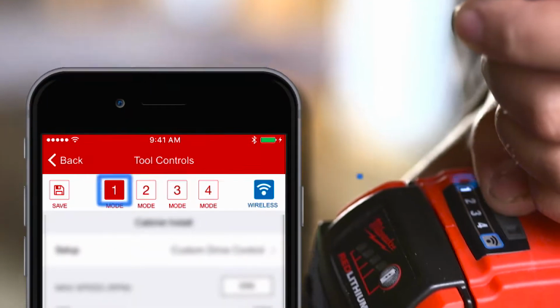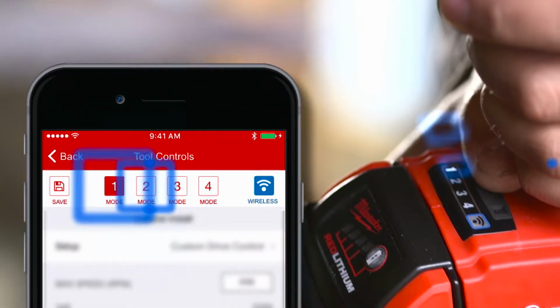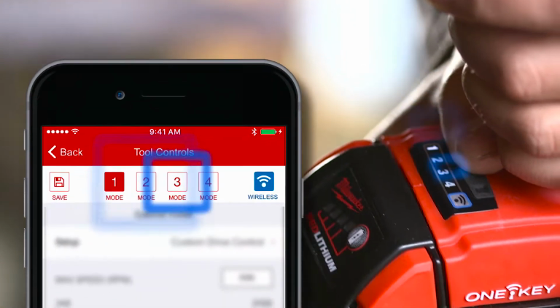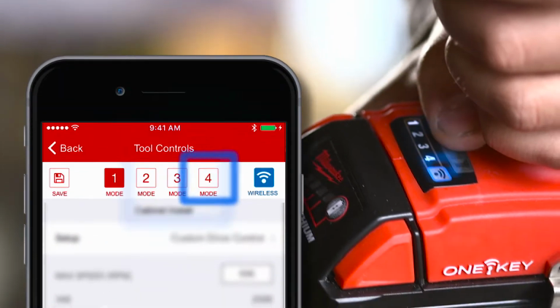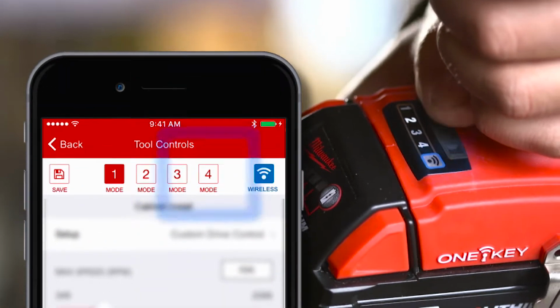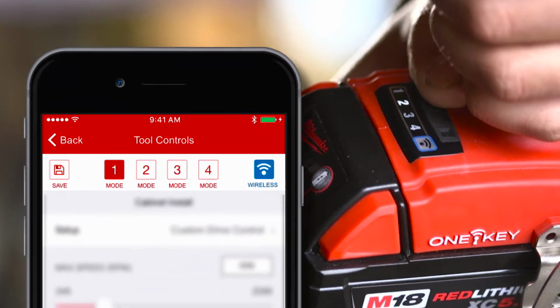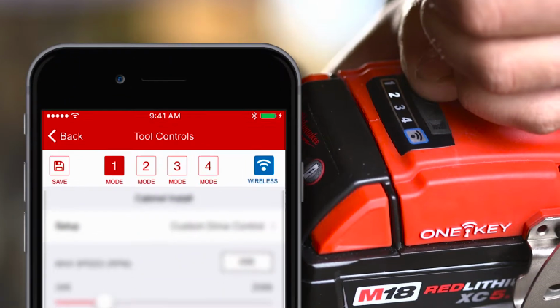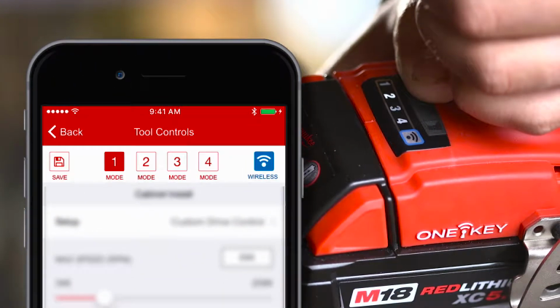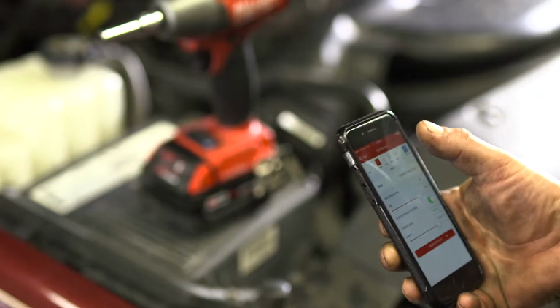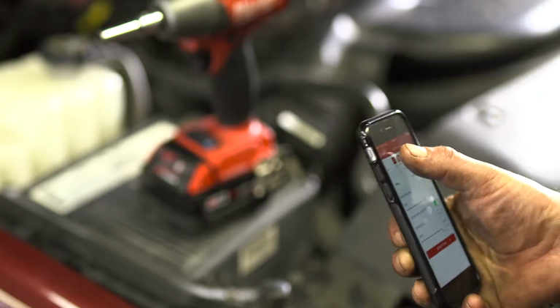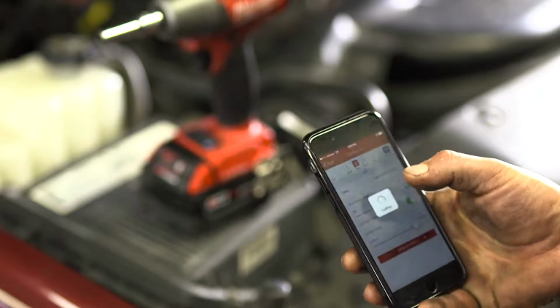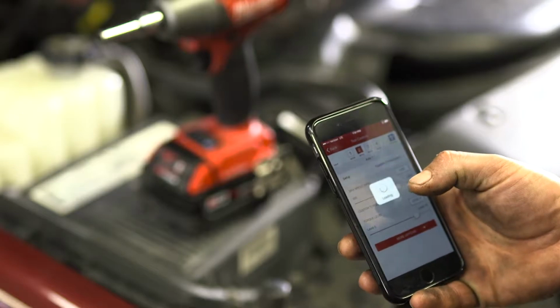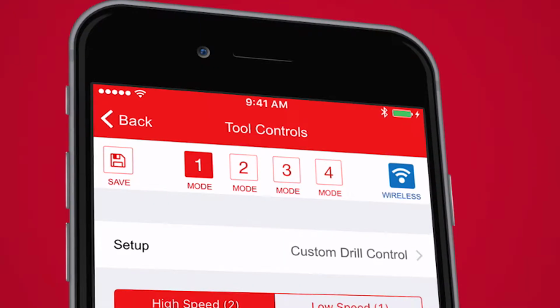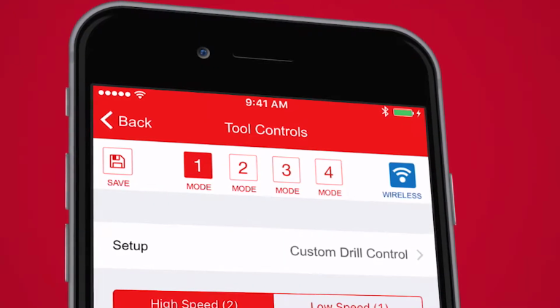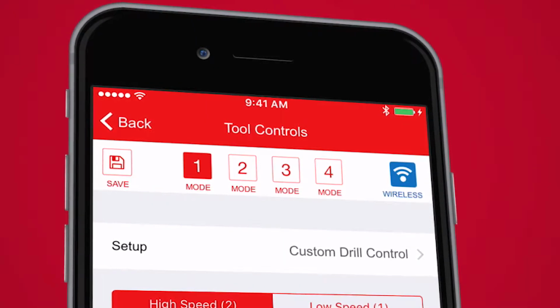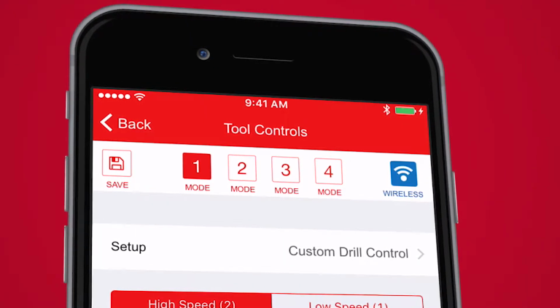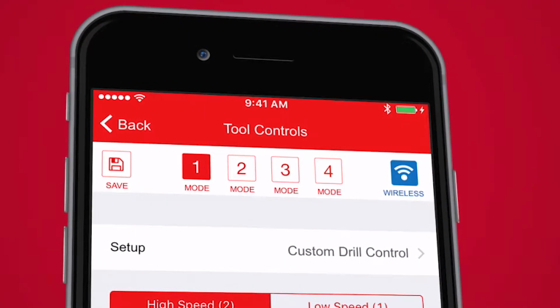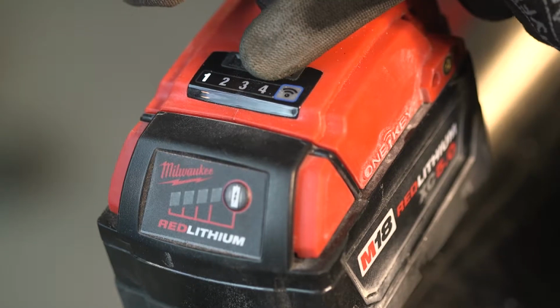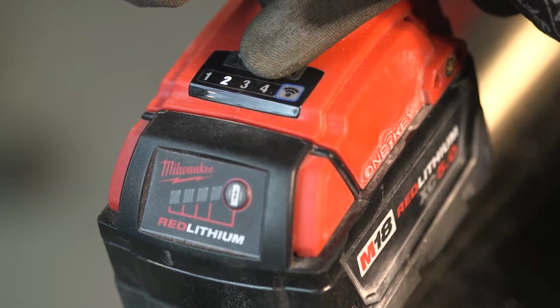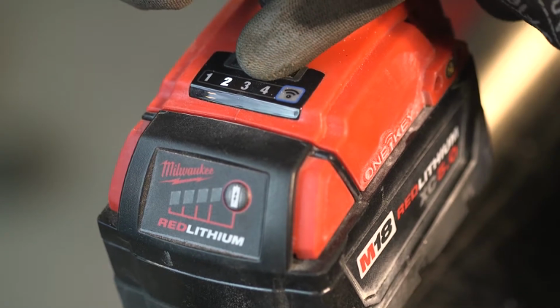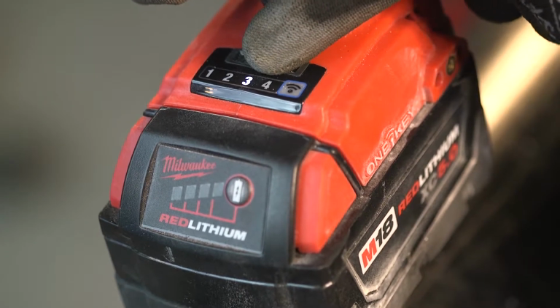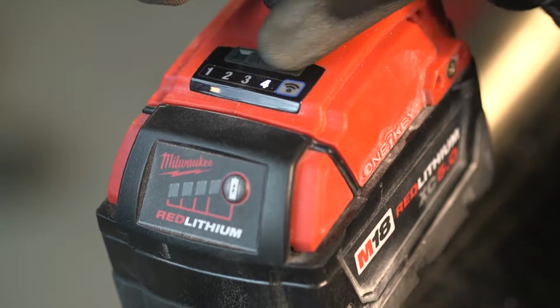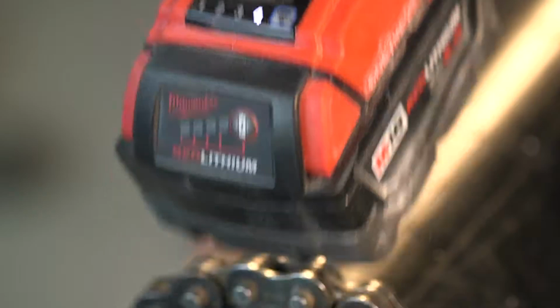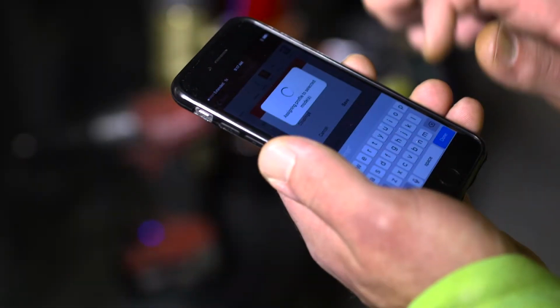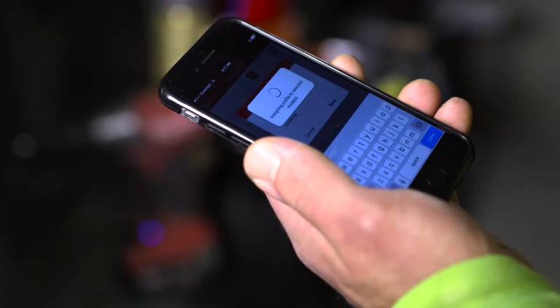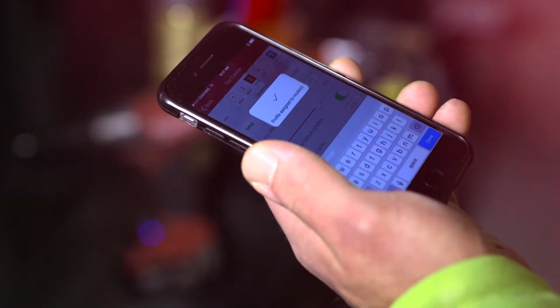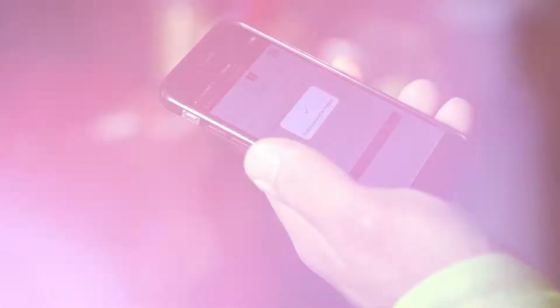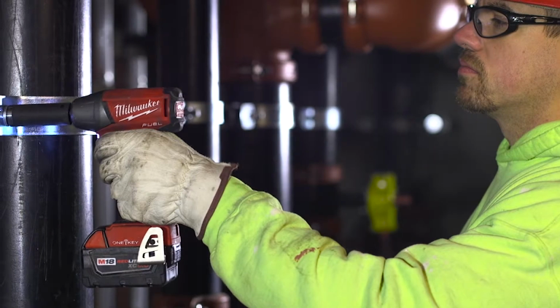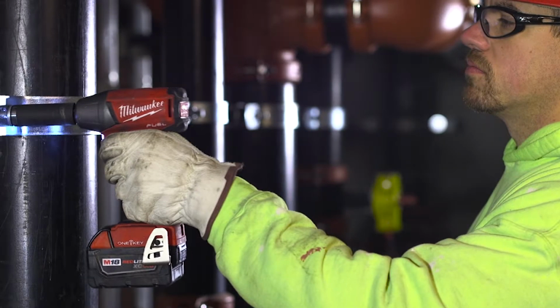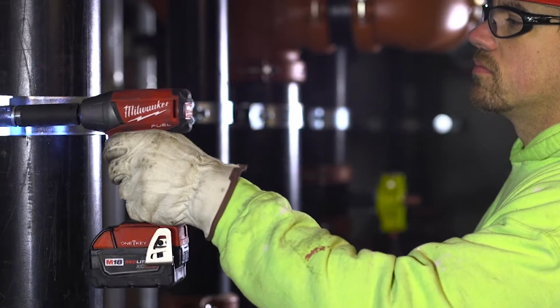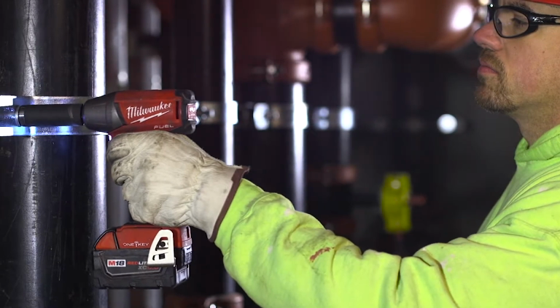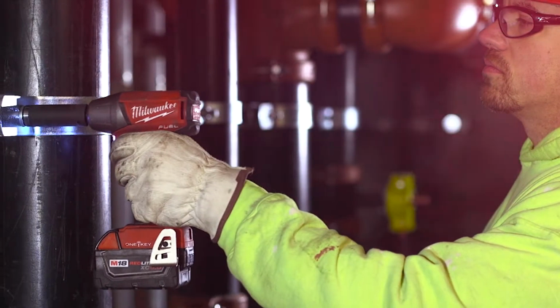Save your profiles to the four available modes on the tool. Your saved profiles can be recalled within the 1Key app at any time and applied to any of the four modes on the tool. After your tool is set, you no longer need your phone out while you're on the job.